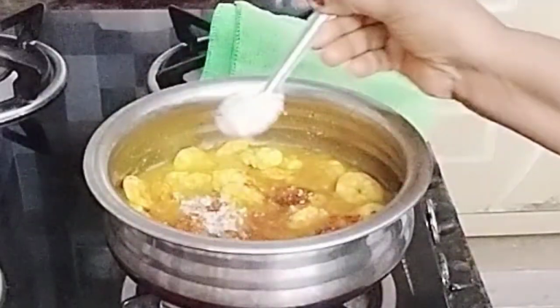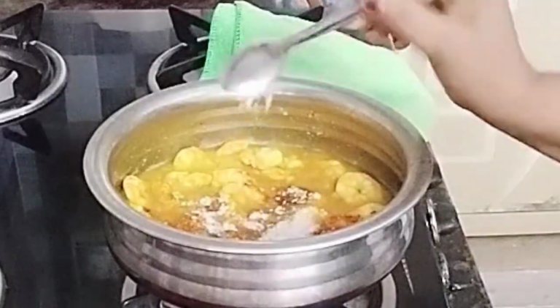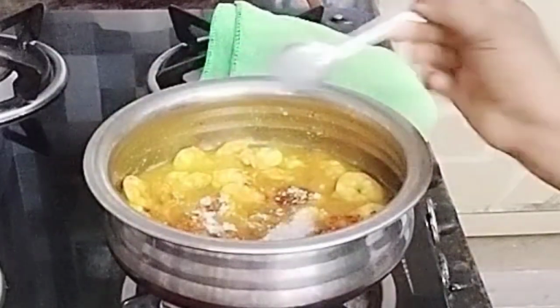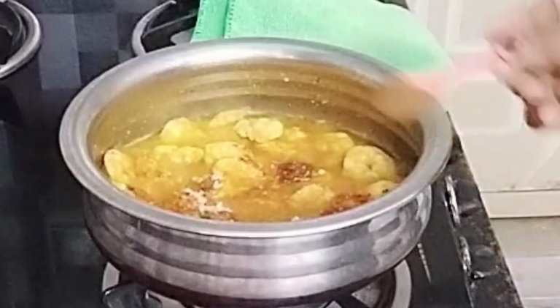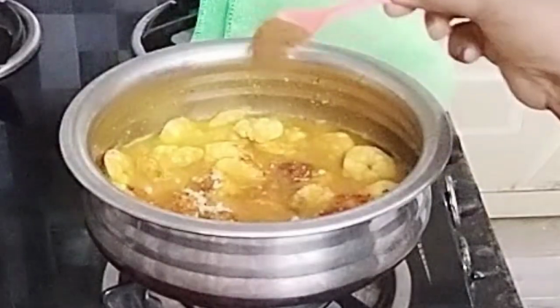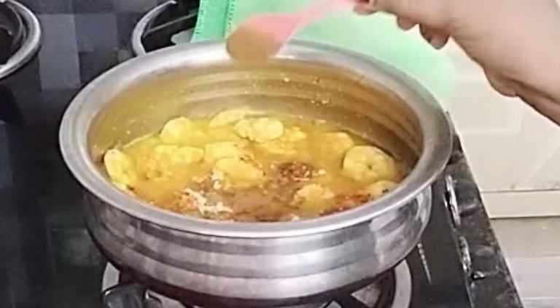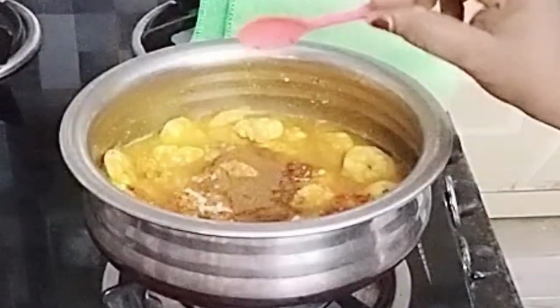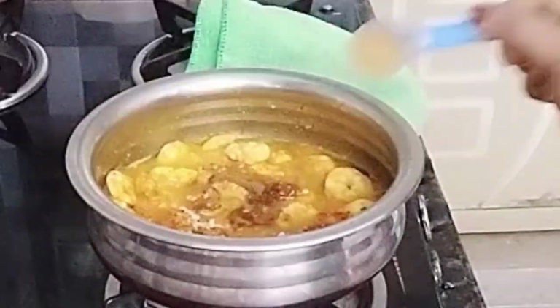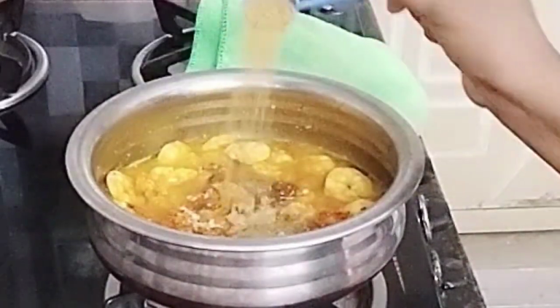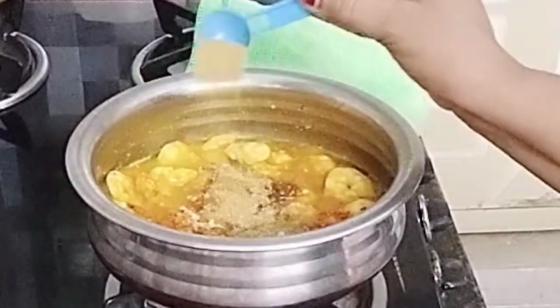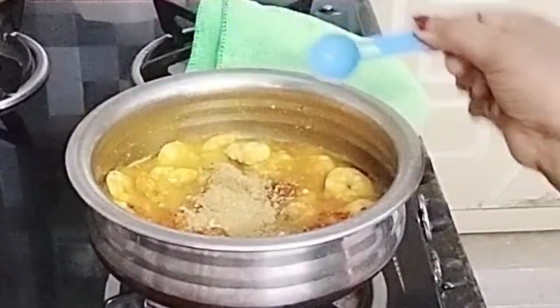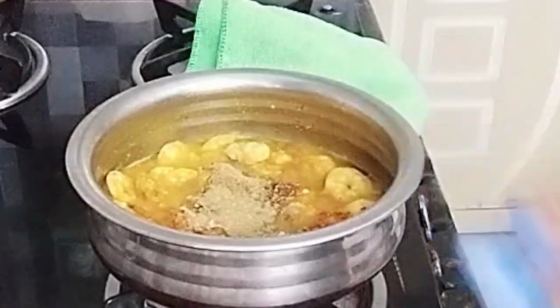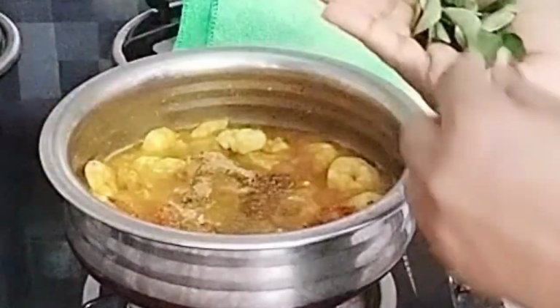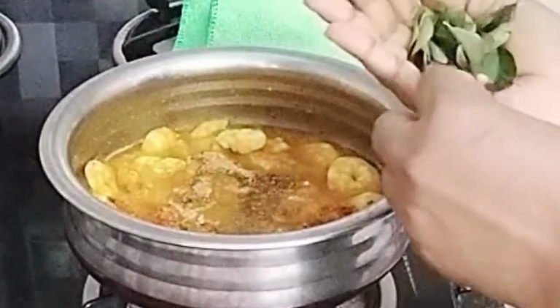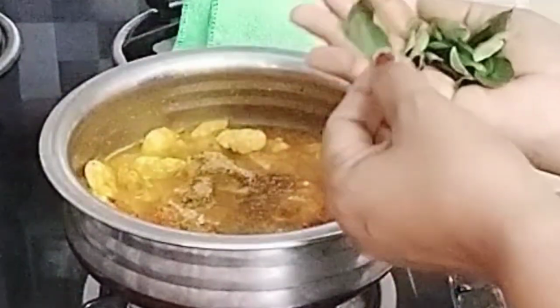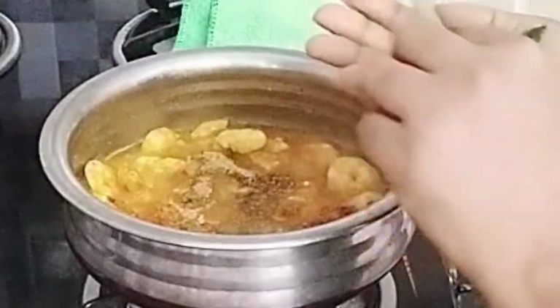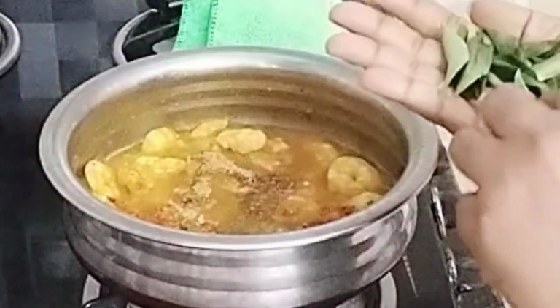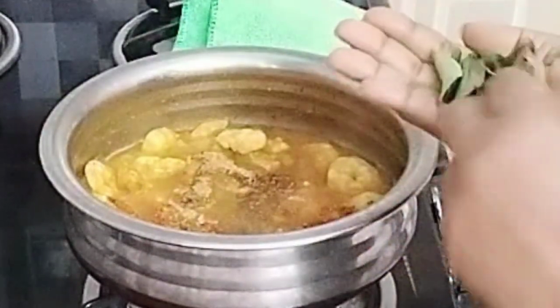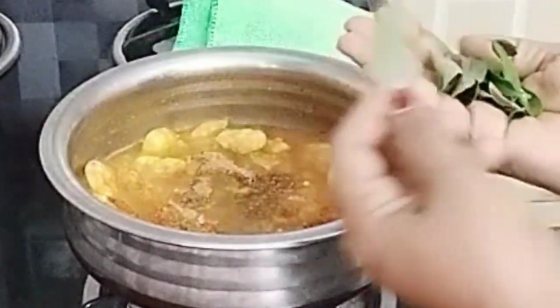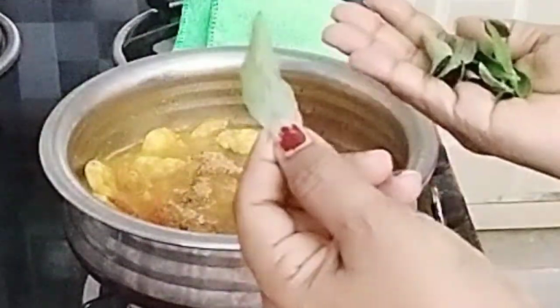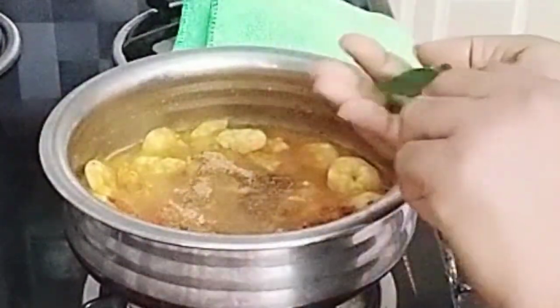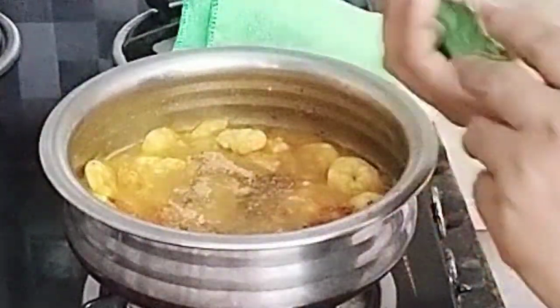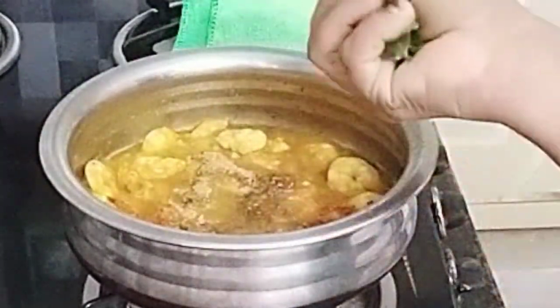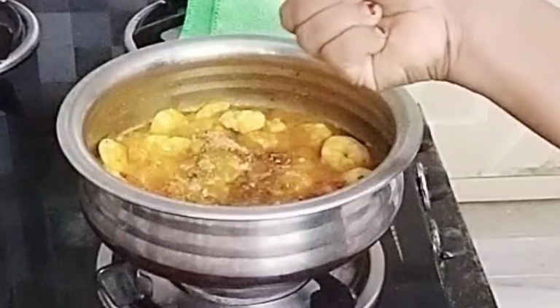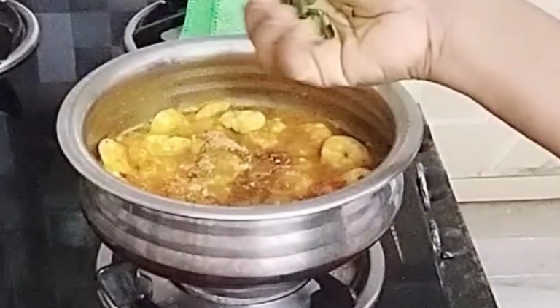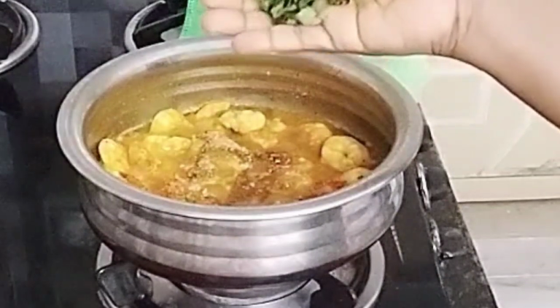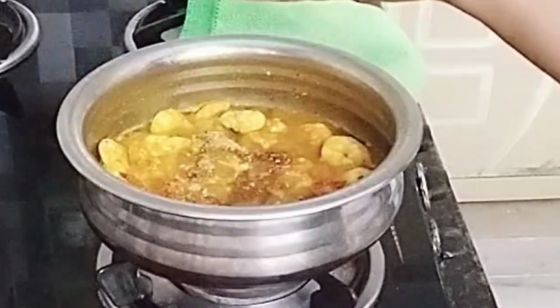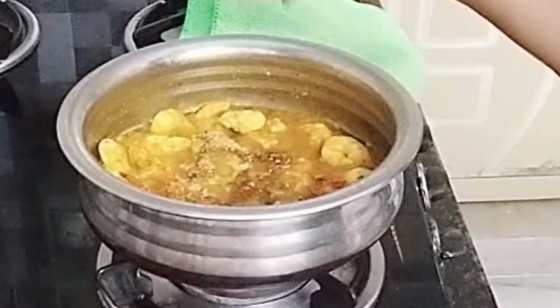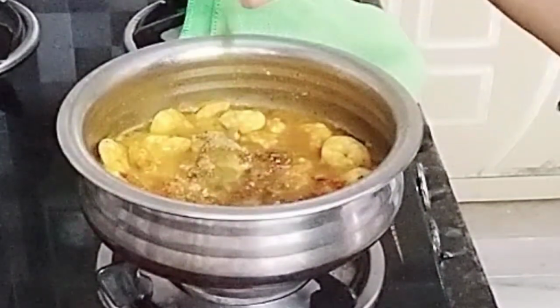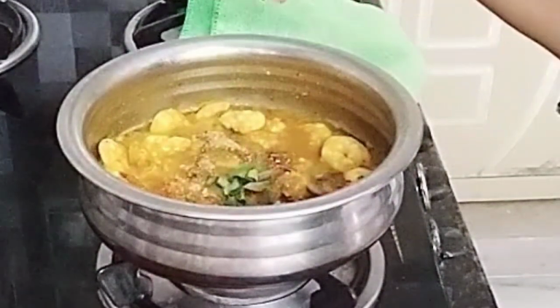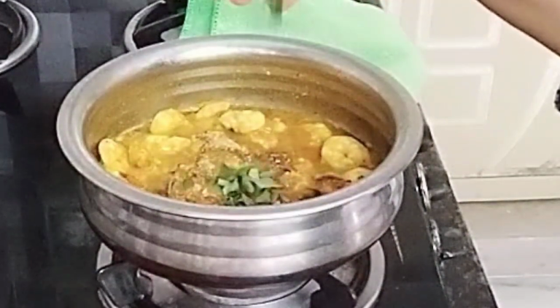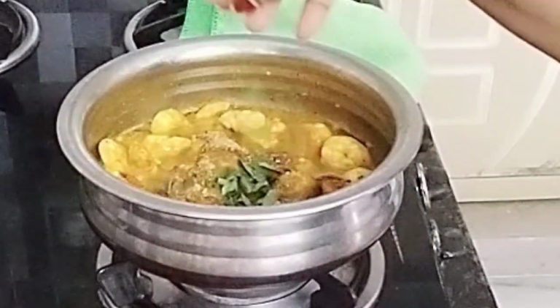Now I'm going to use this to taste. I'm going to pour it. It will have the same taste — it will give us the flavor of our curry.